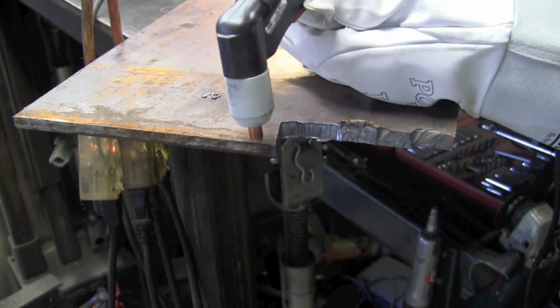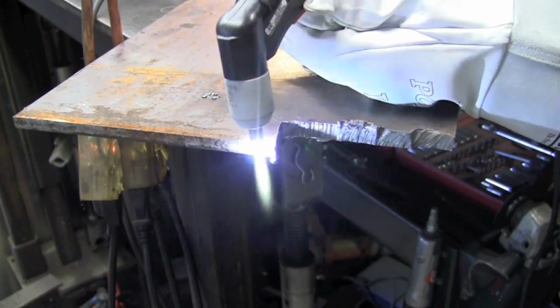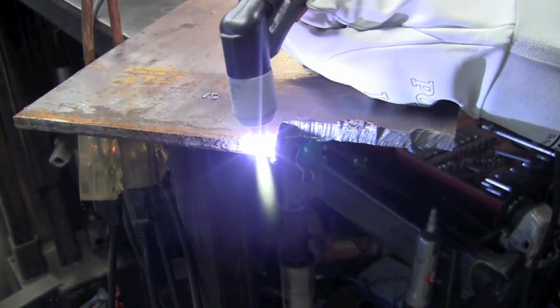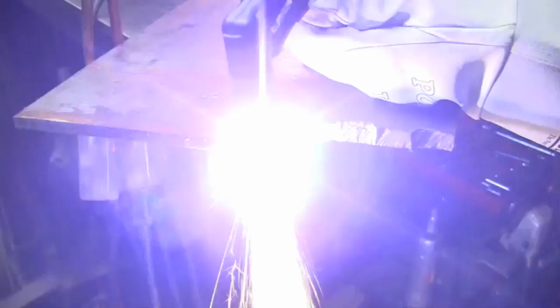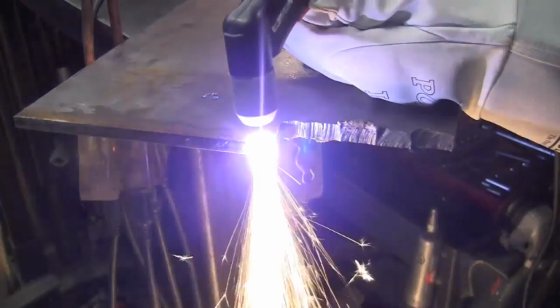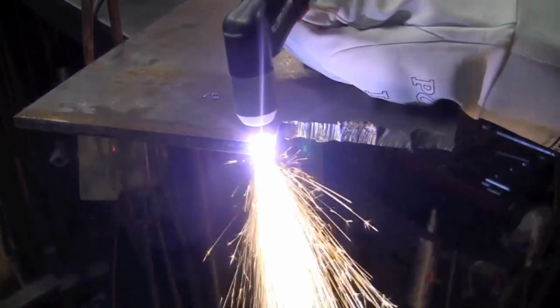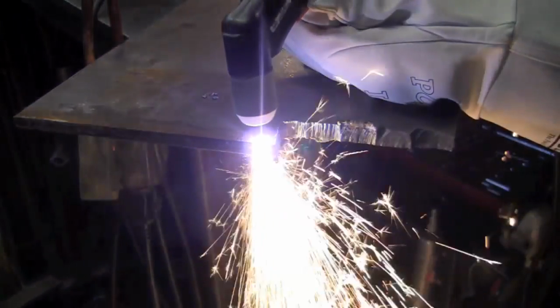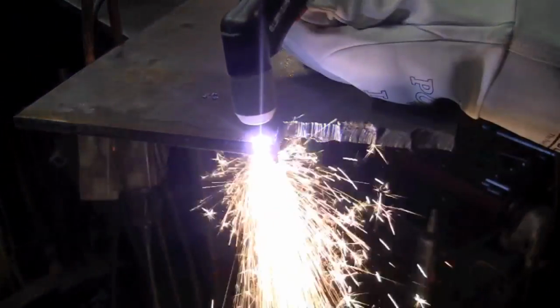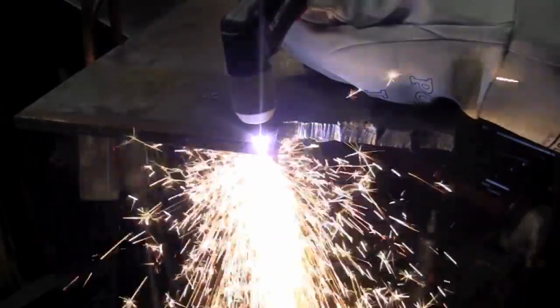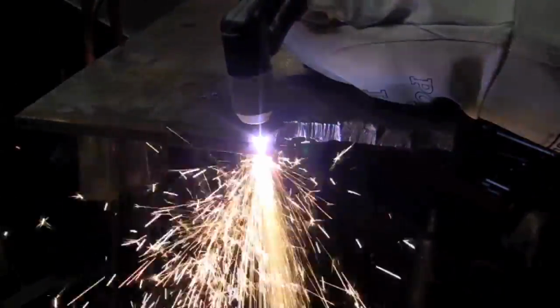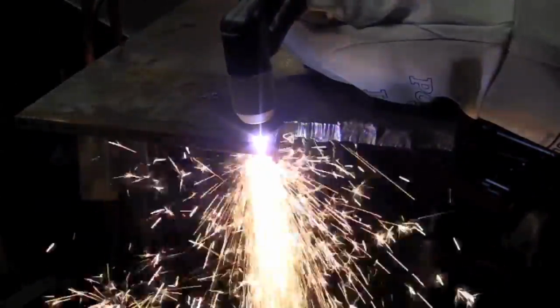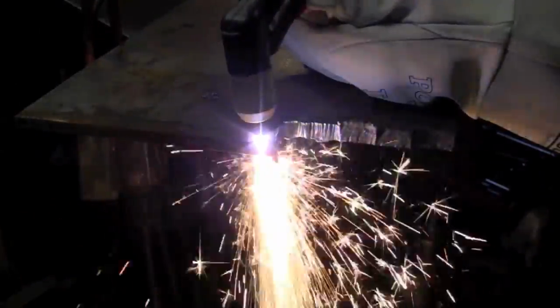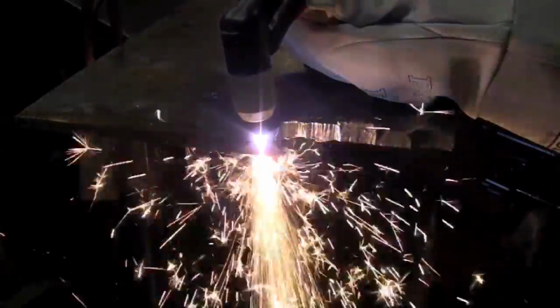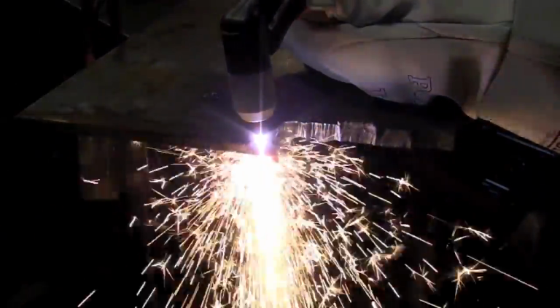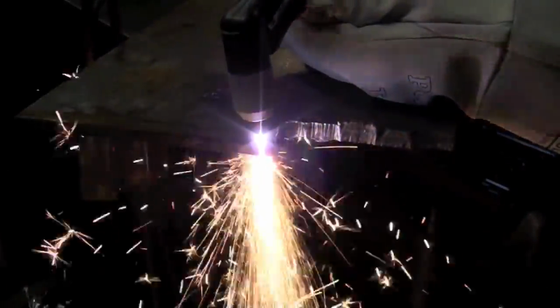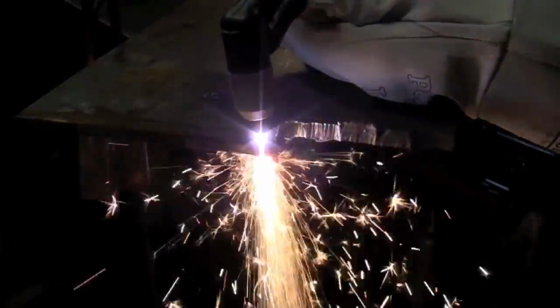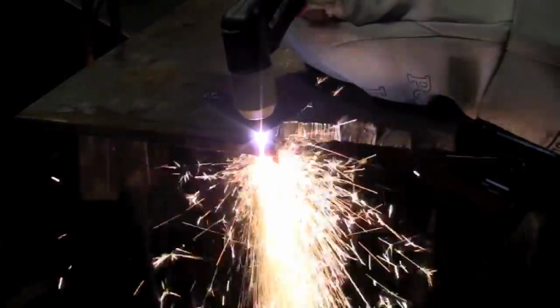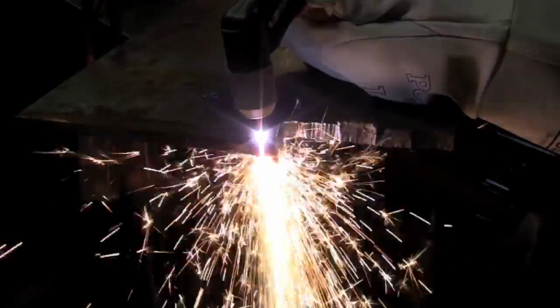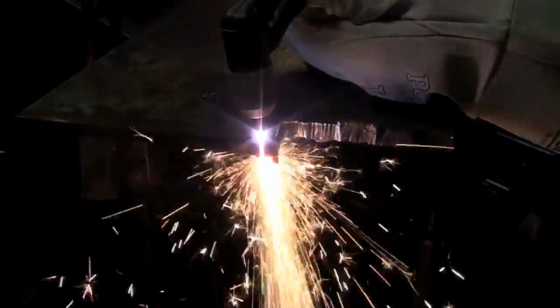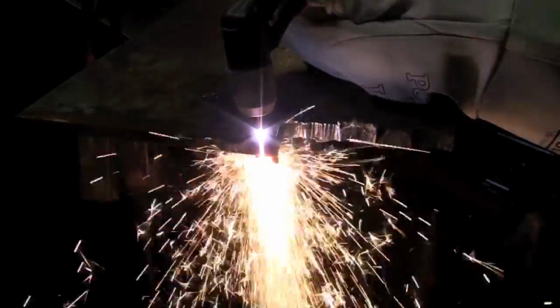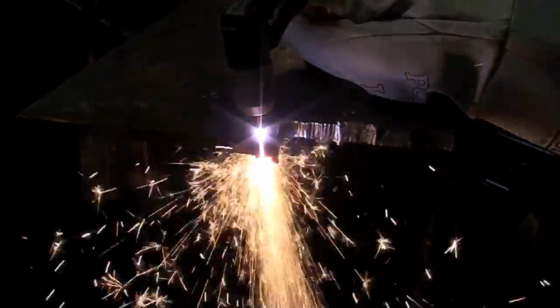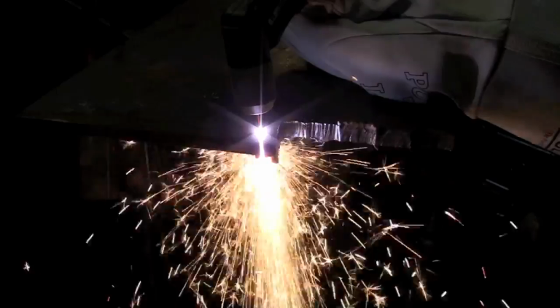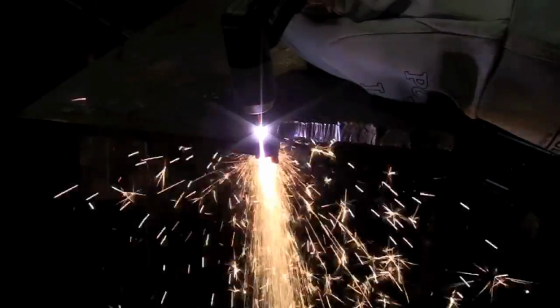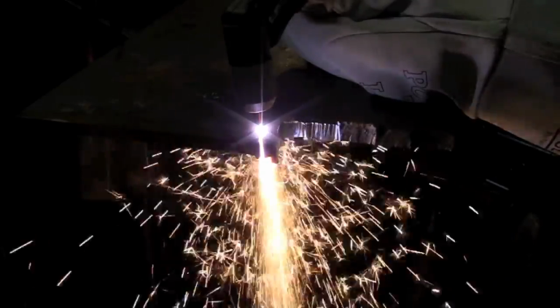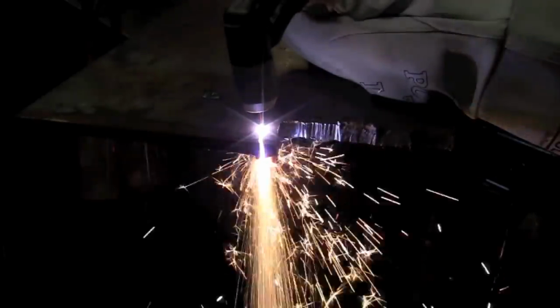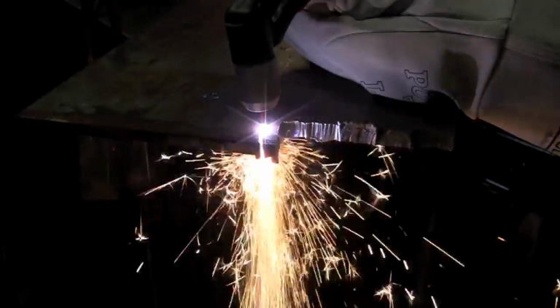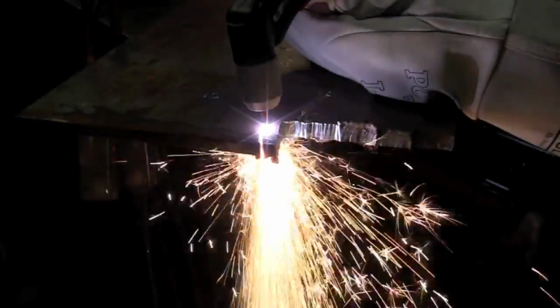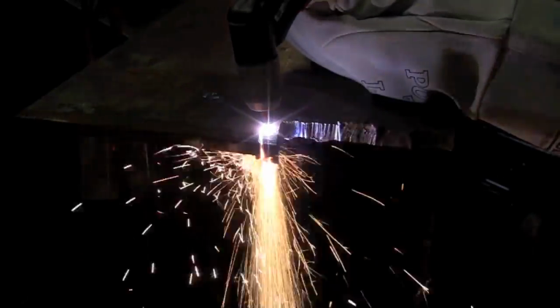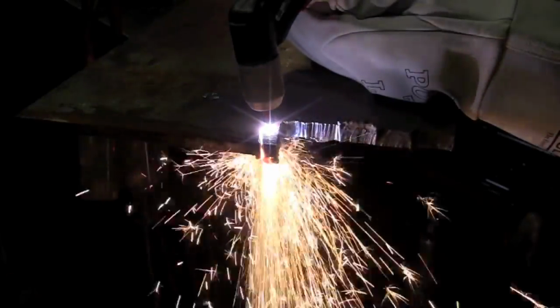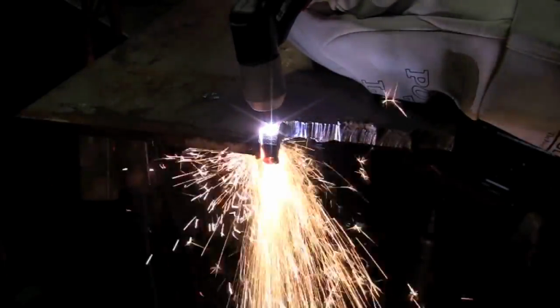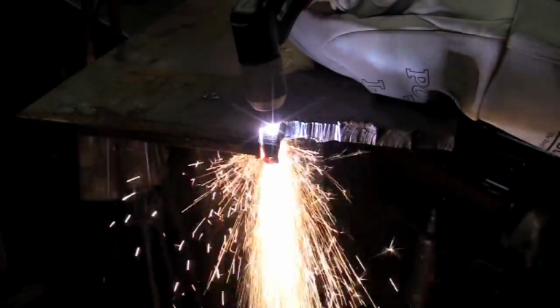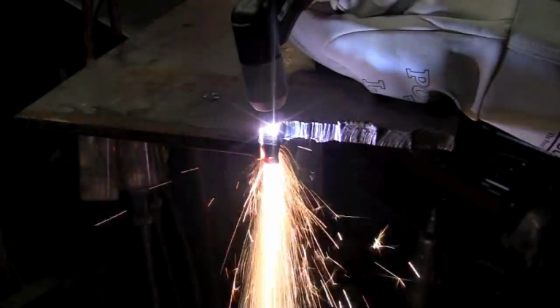This is the Thermodynamics Cutmaster 42 on 3/8 steel running off our dedicated 15 amp circuit. It makes a real nice cut. Who would have ever thought we could get a 3/8 cut out of a 110 unit.